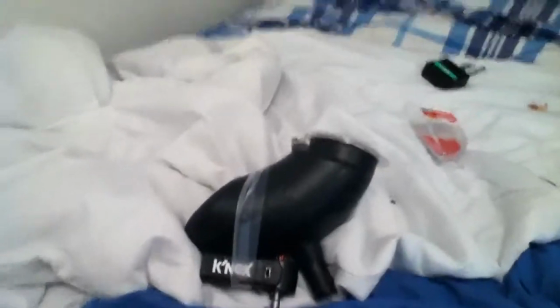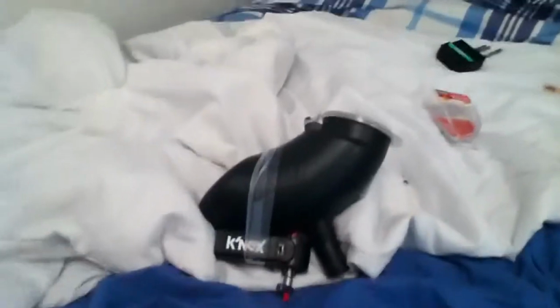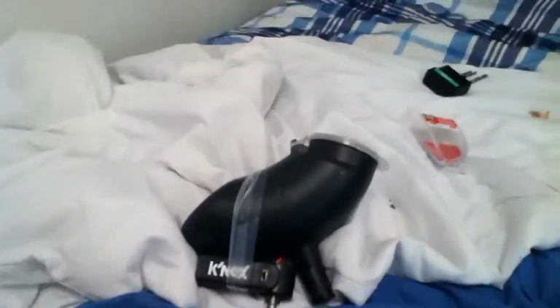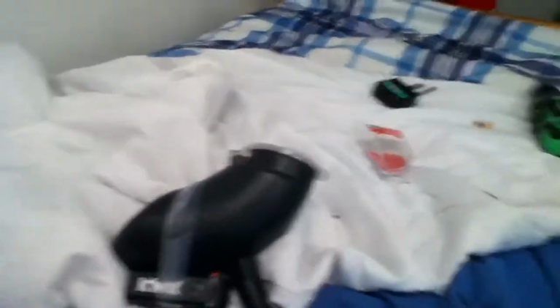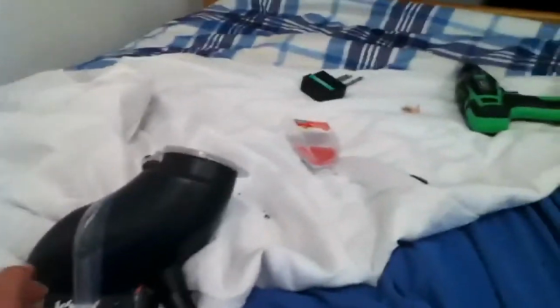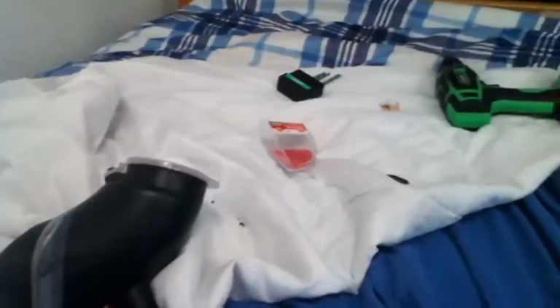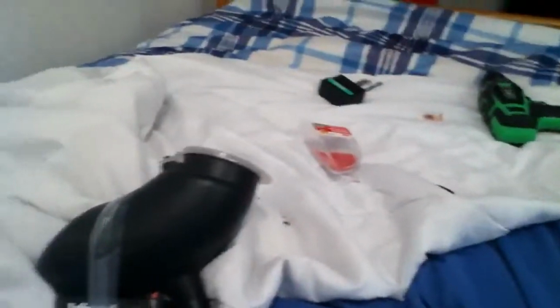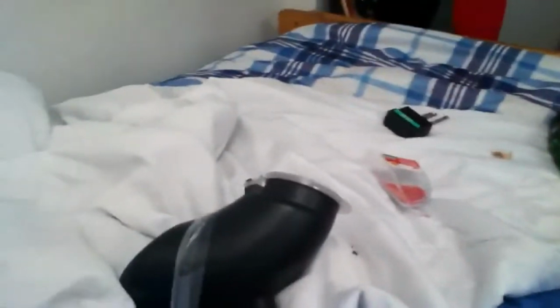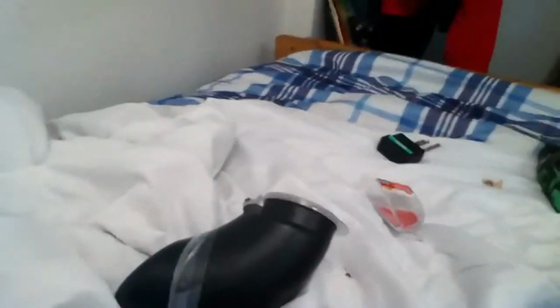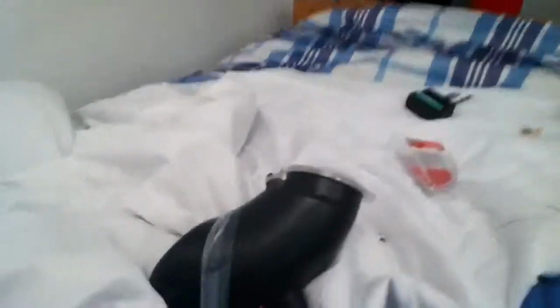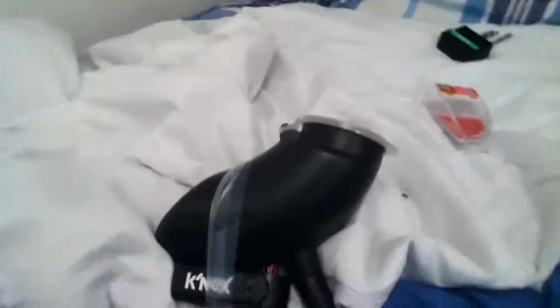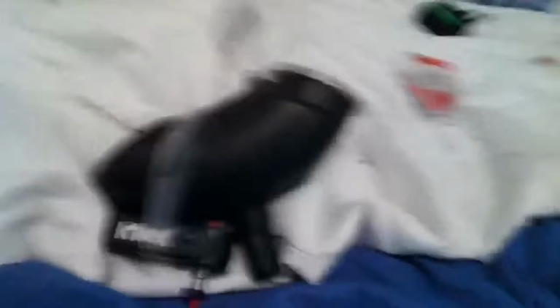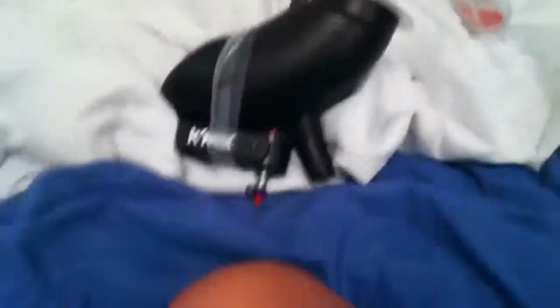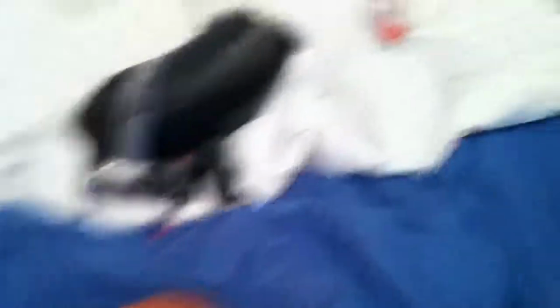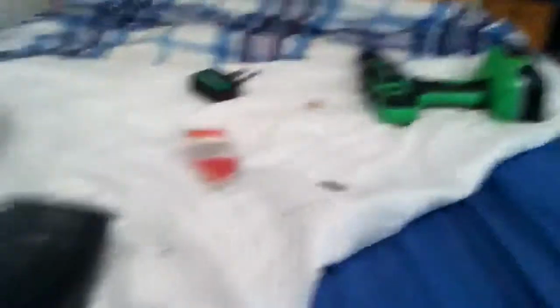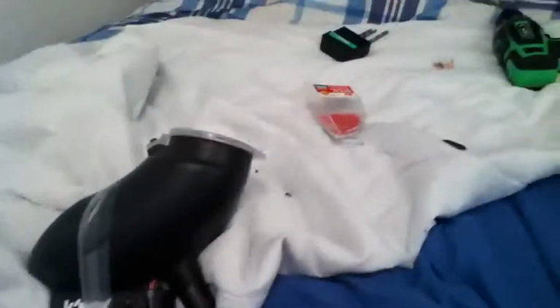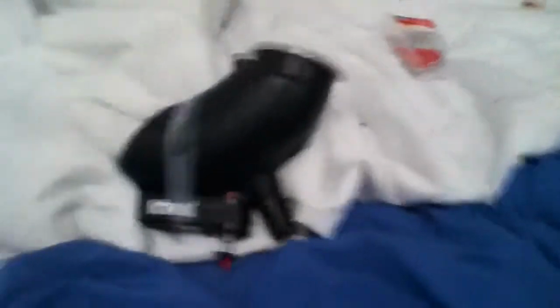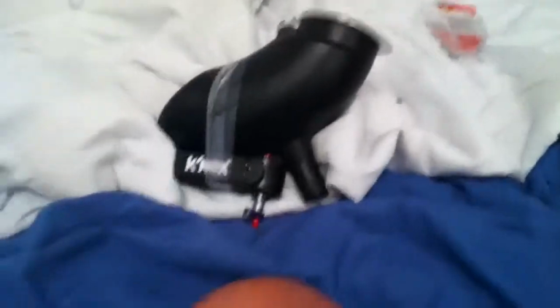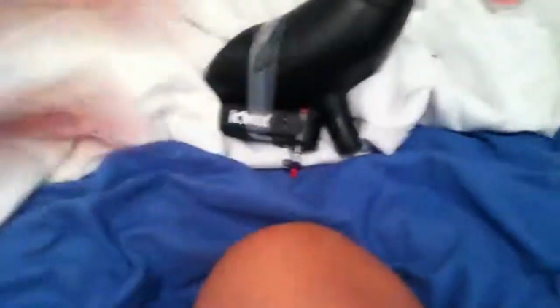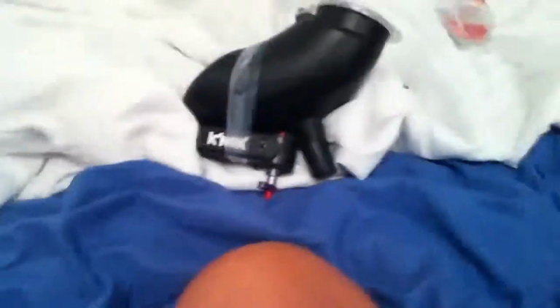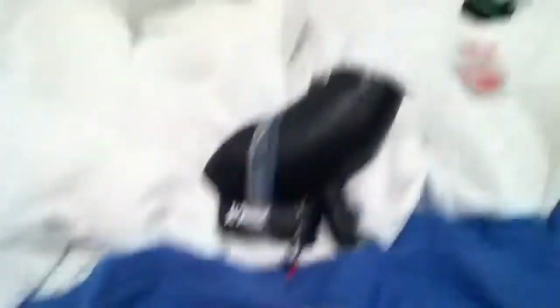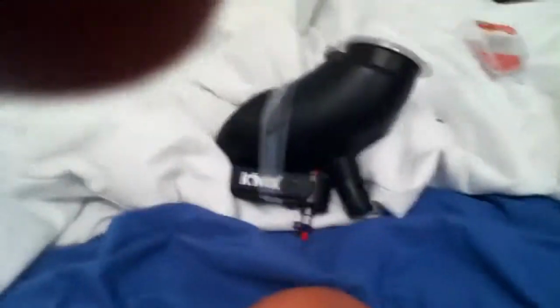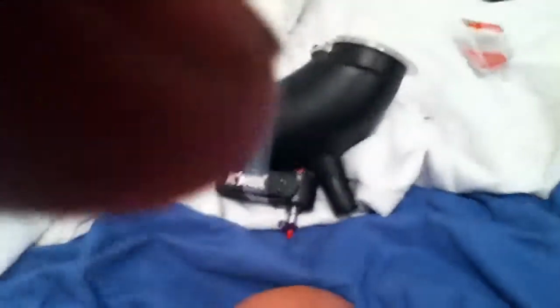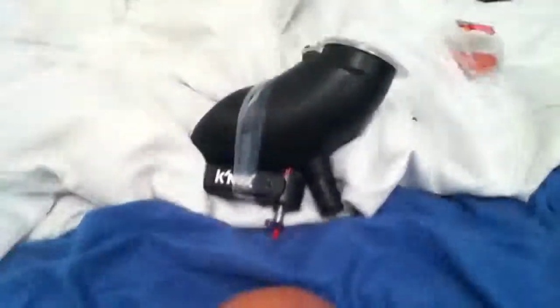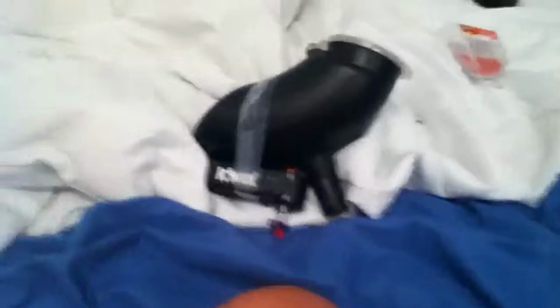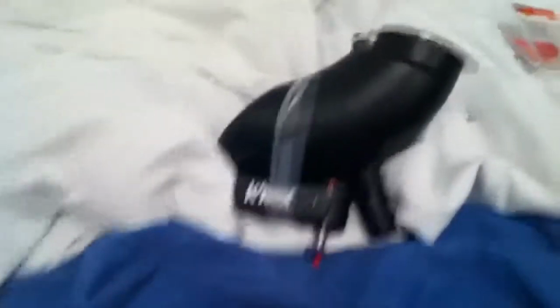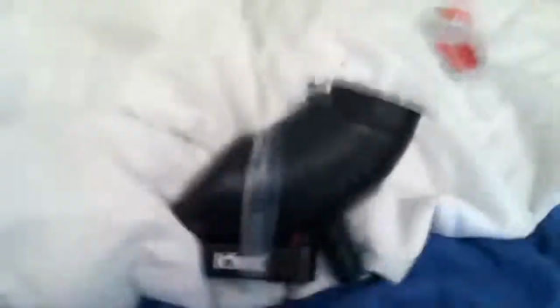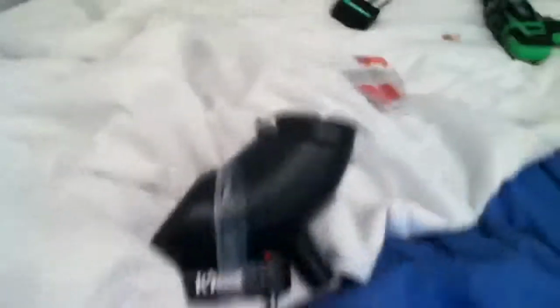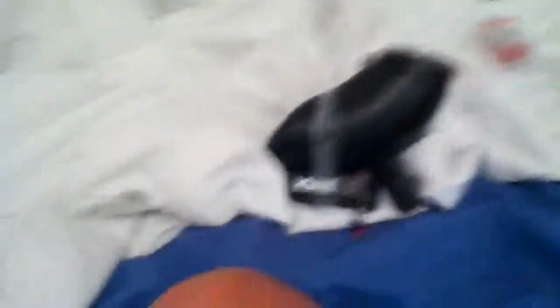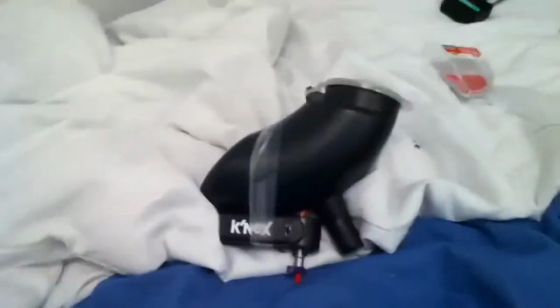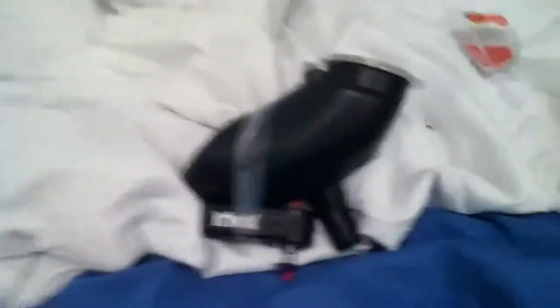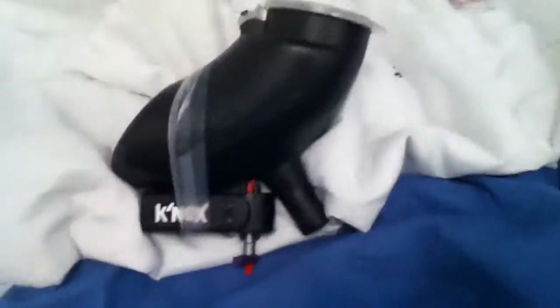Hey guys, it's Bubtribuan doing a little video on the custom hopper I made in just about five minutes. It's electric, made out of a gravity feed one.